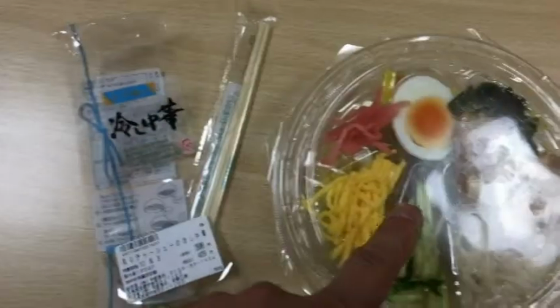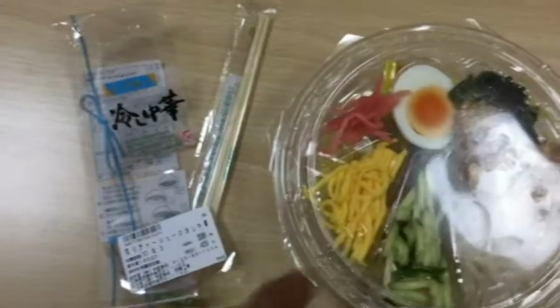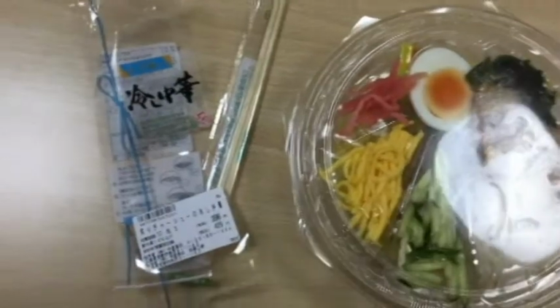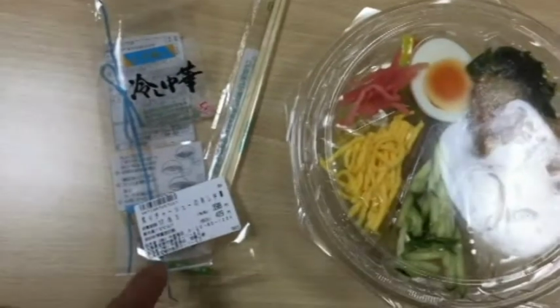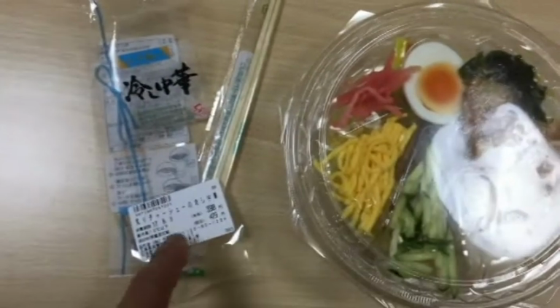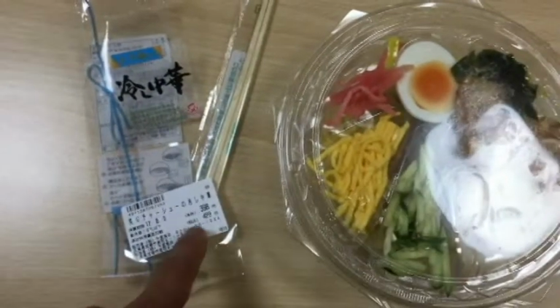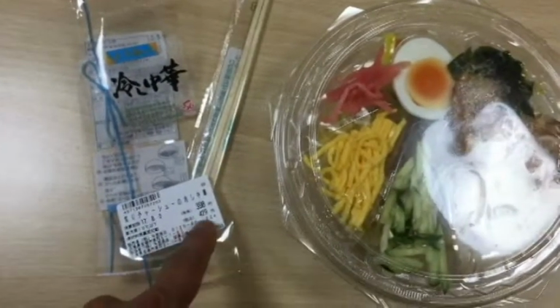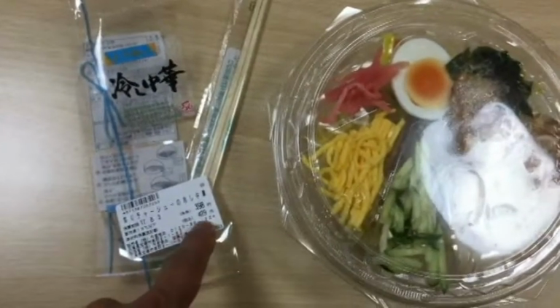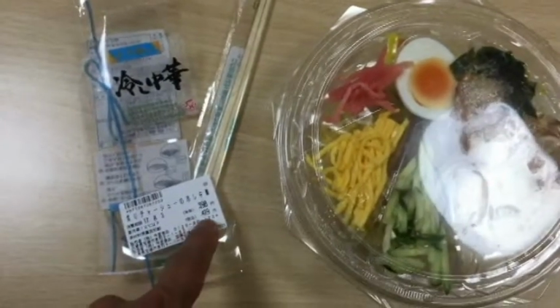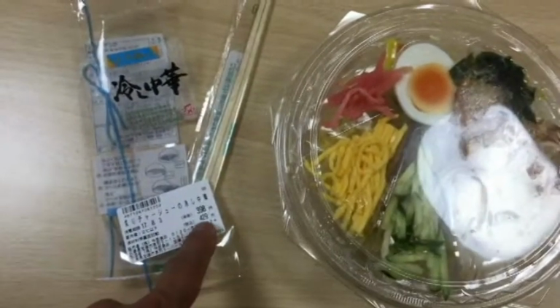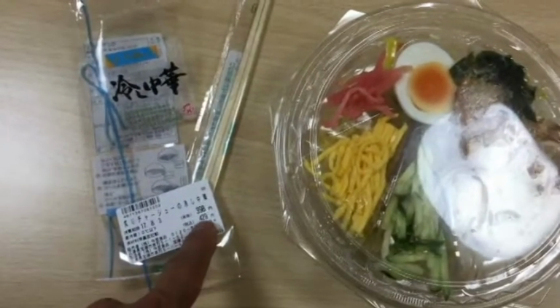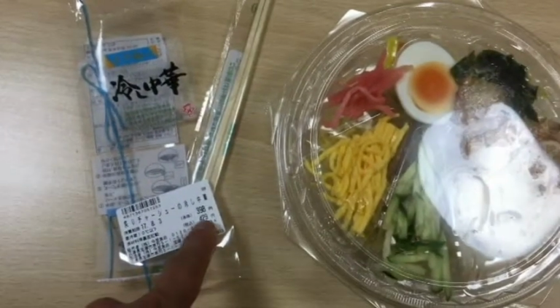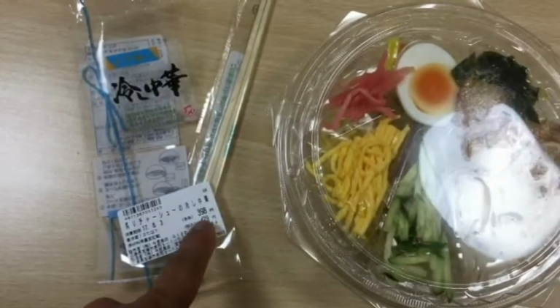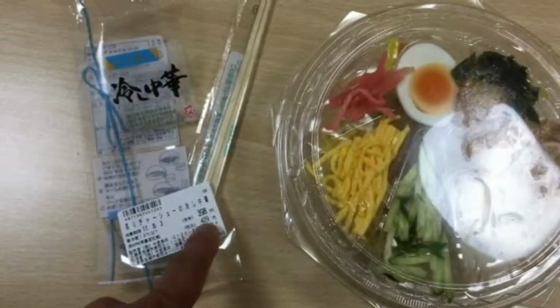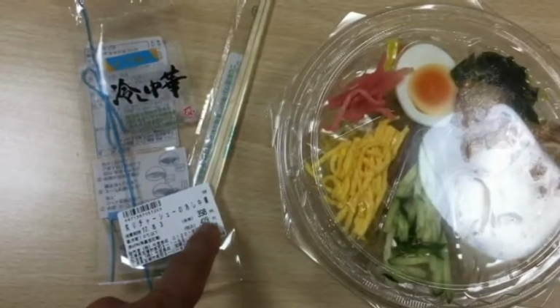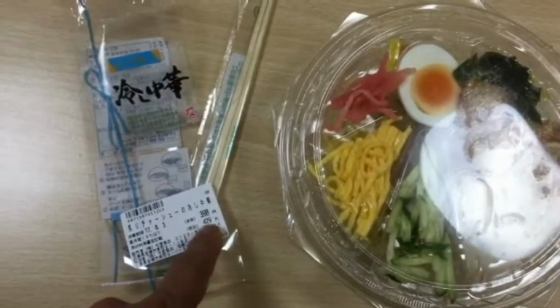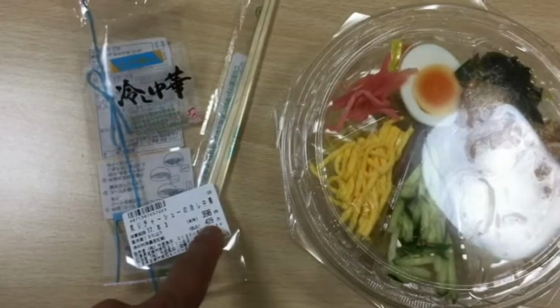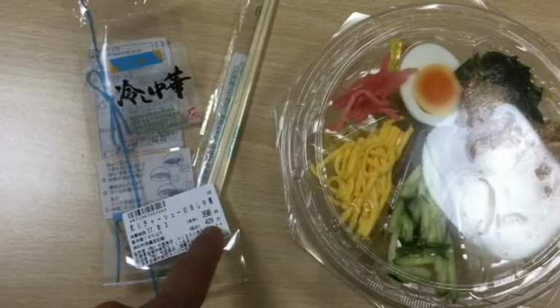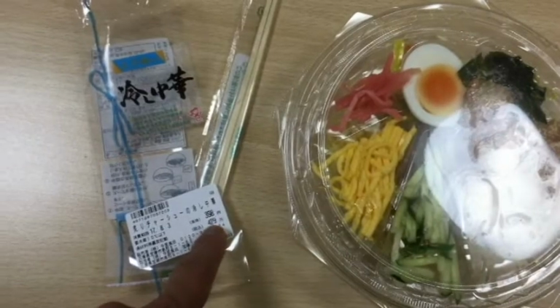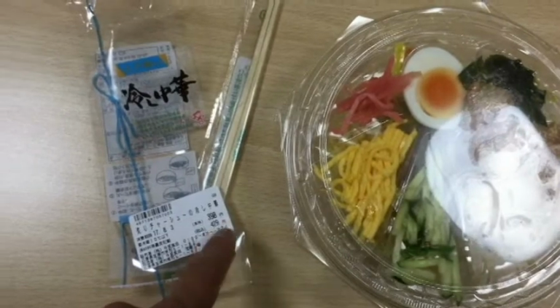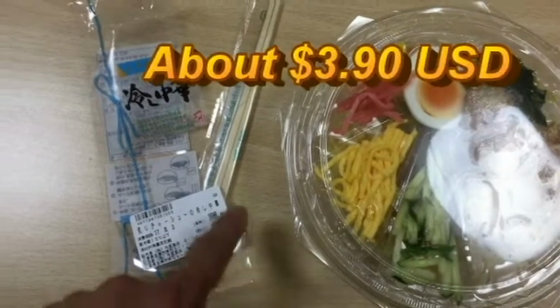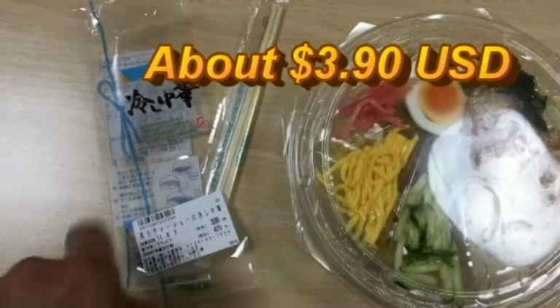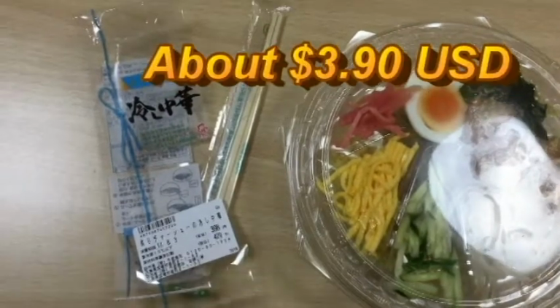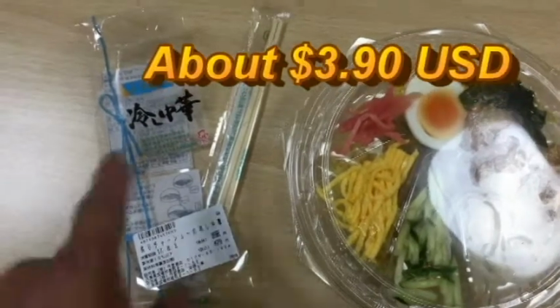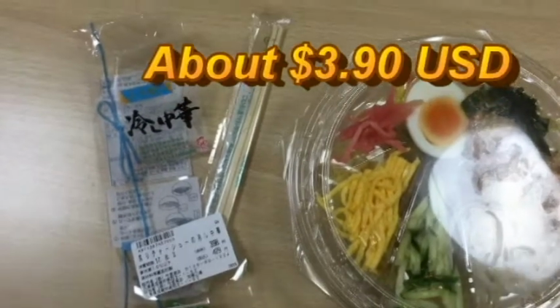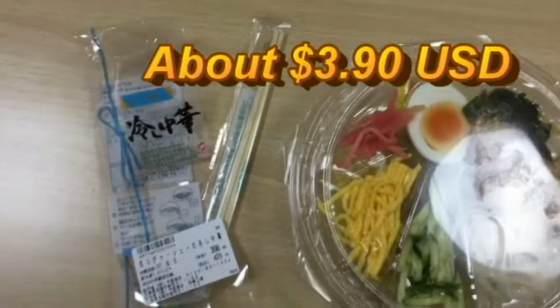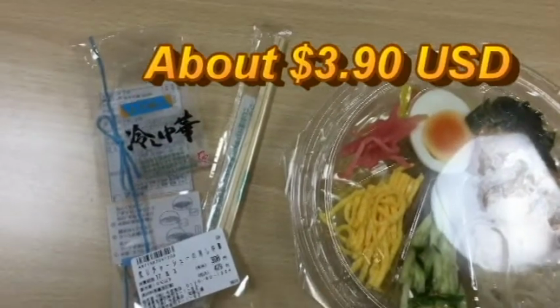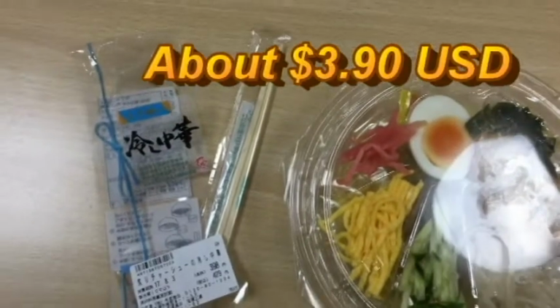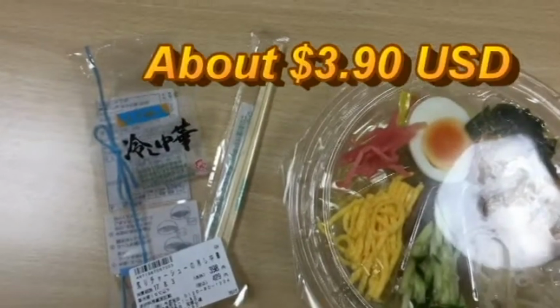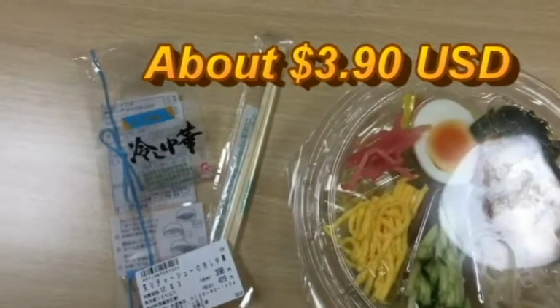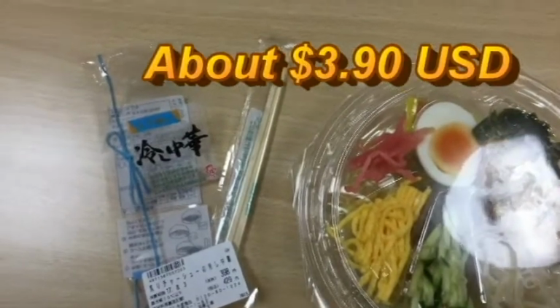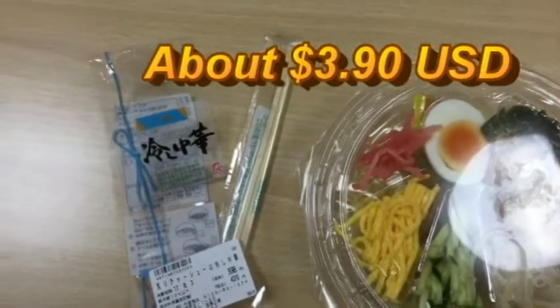I bought this for 429 yen, so that's just about $4.00 US.